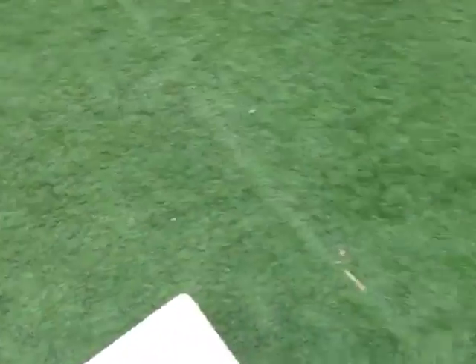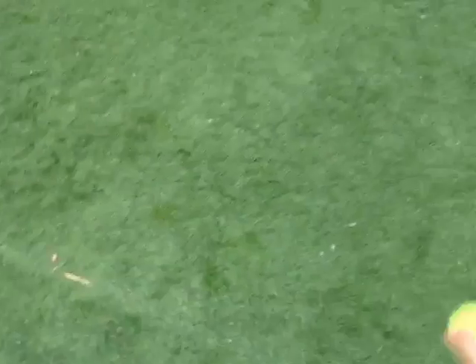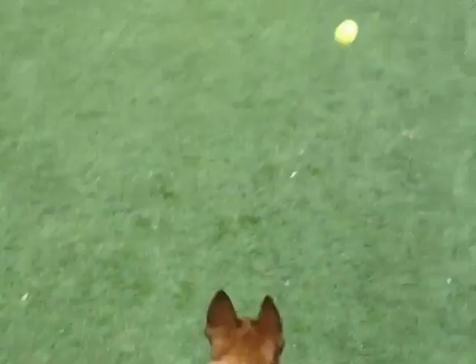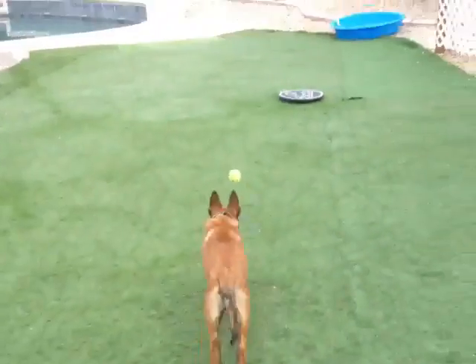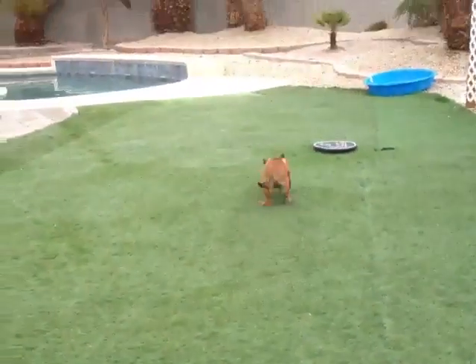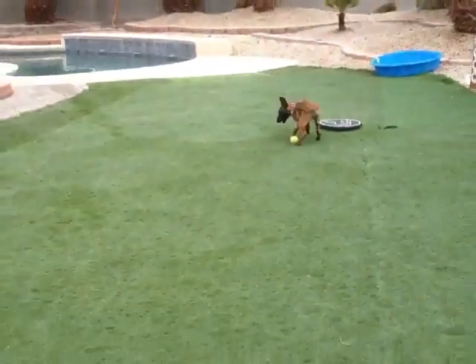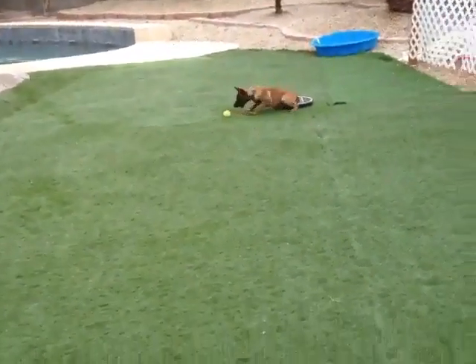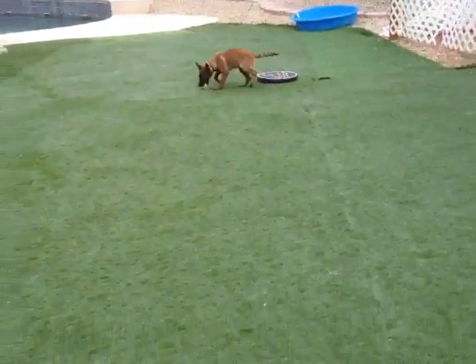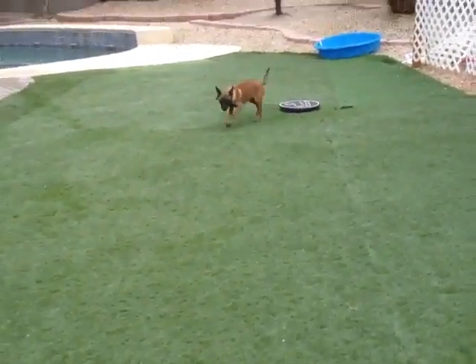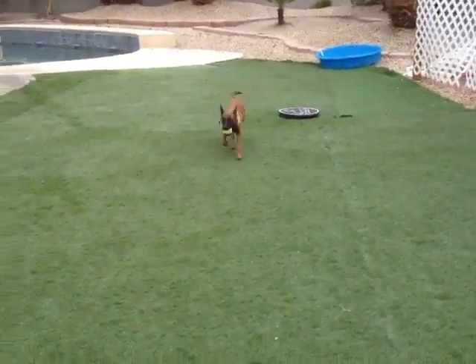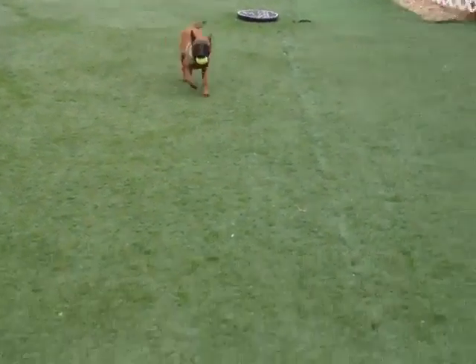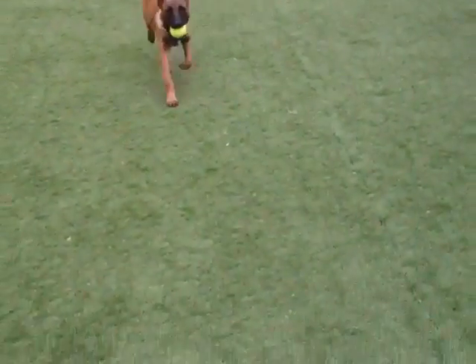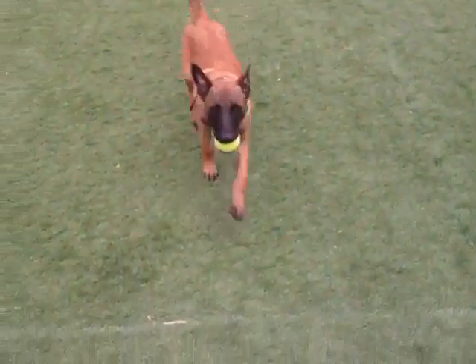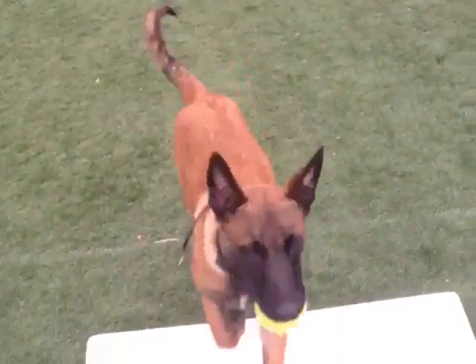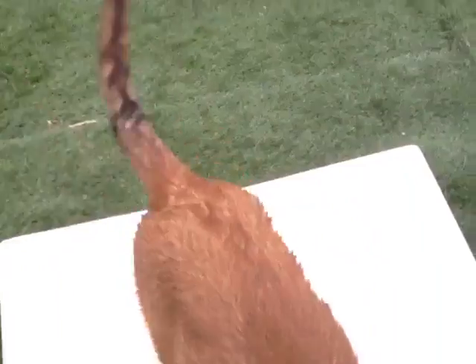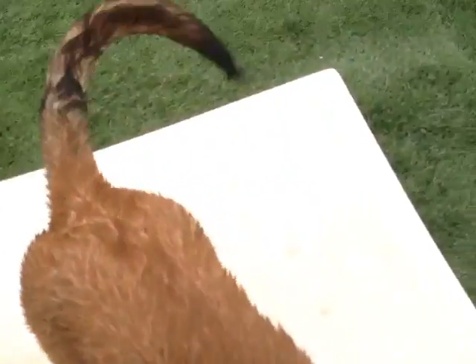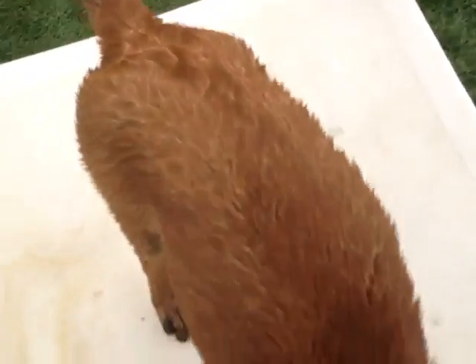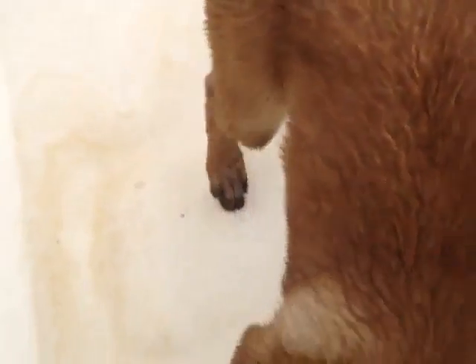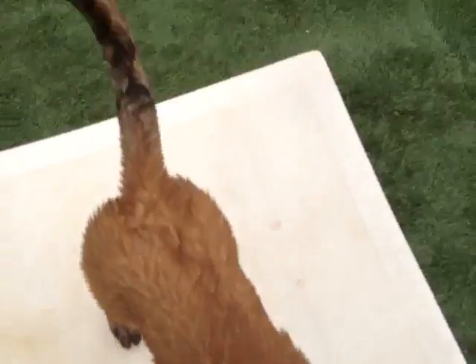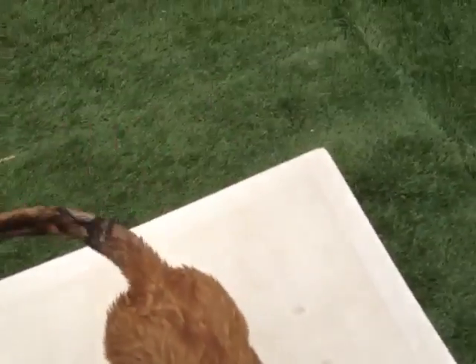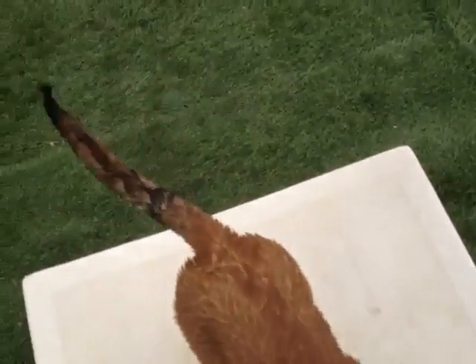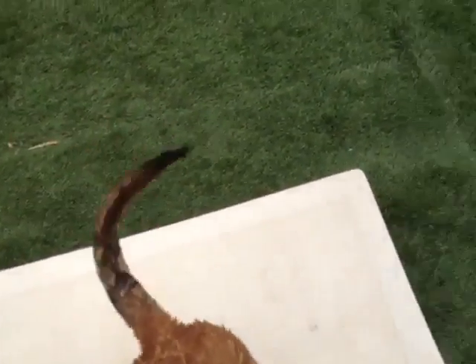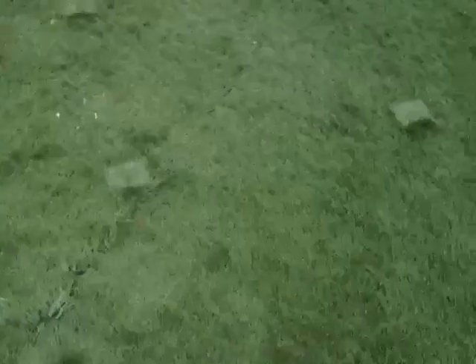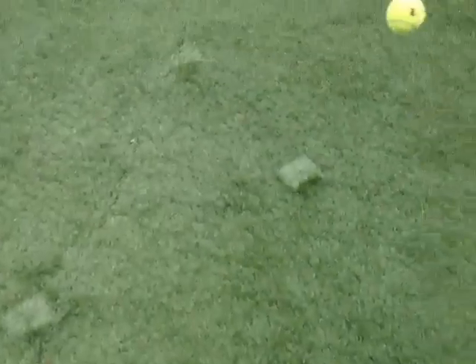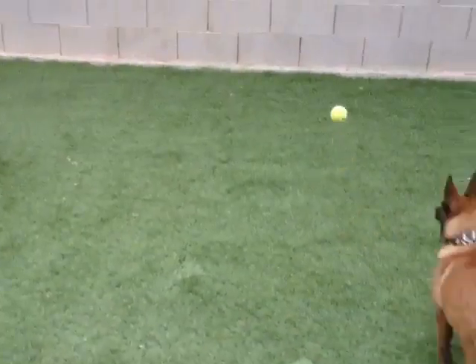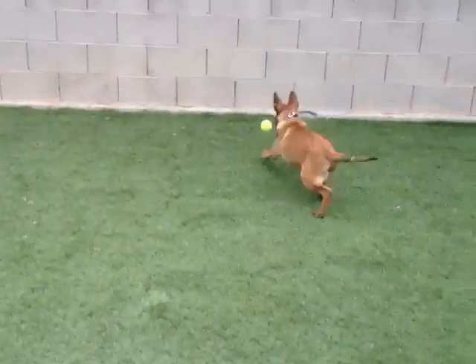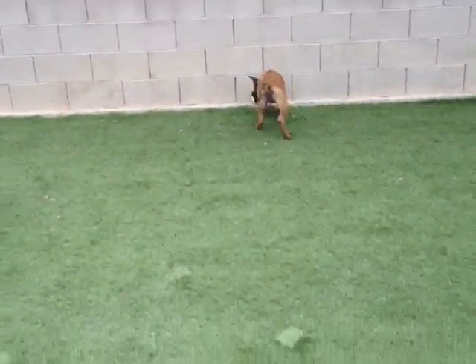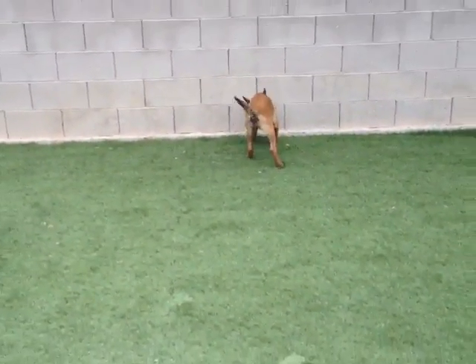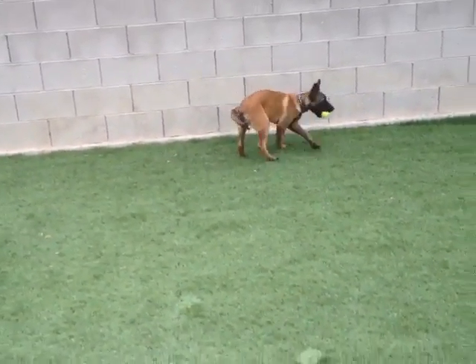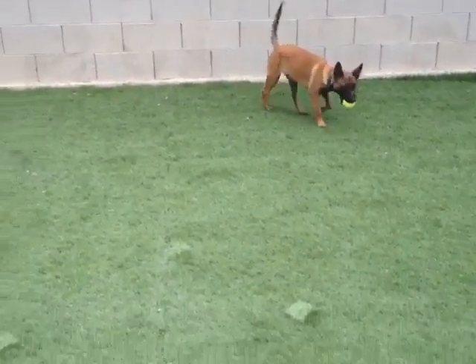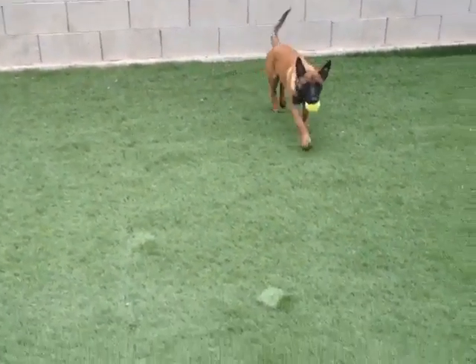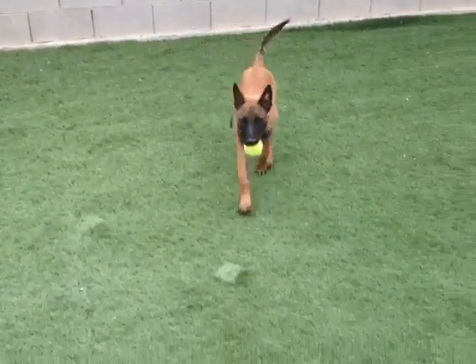Now I'll throw it this way. Bring him back to the board, and now I'll throw it the last way. So just get in the habit of doing that — throwing it in all four directions.